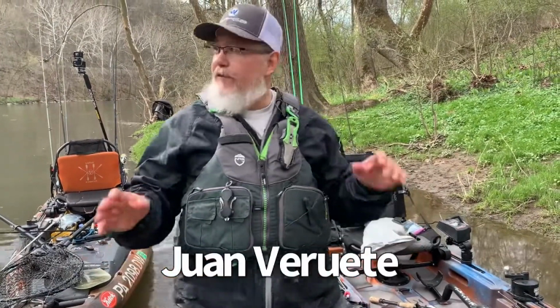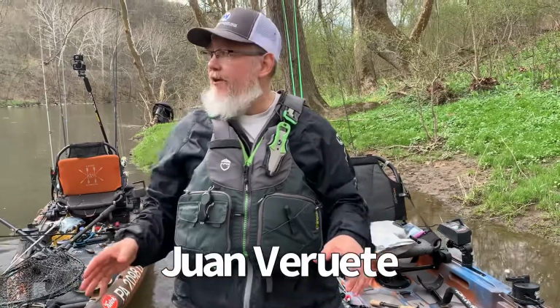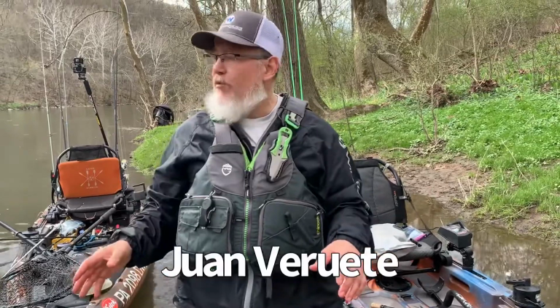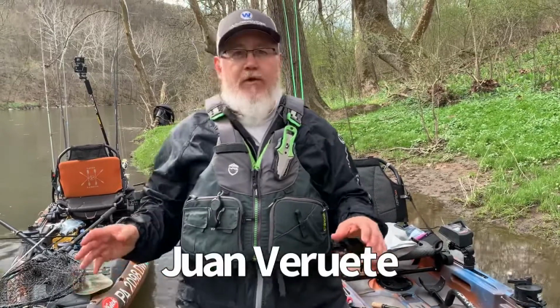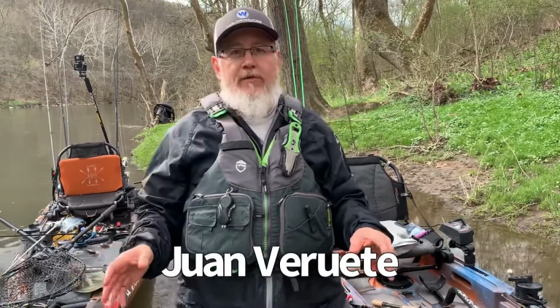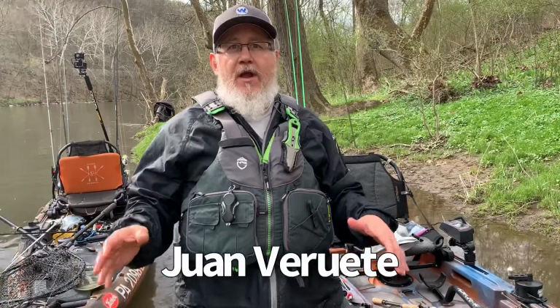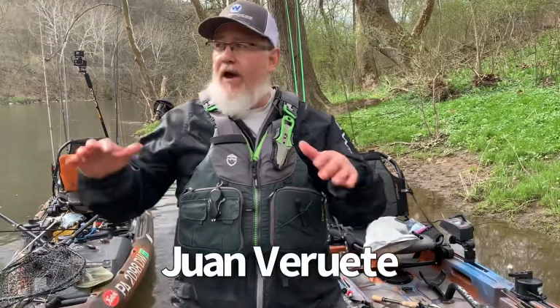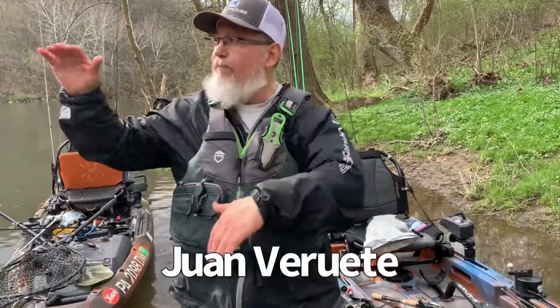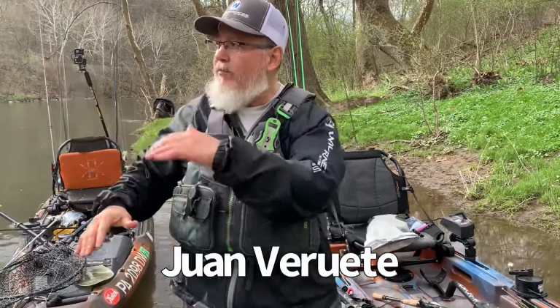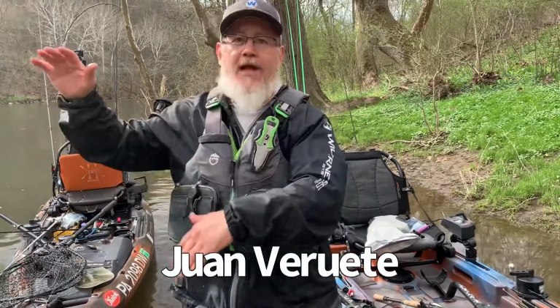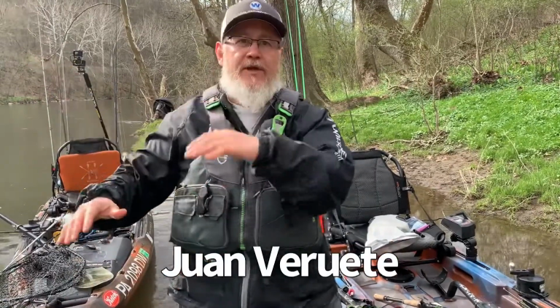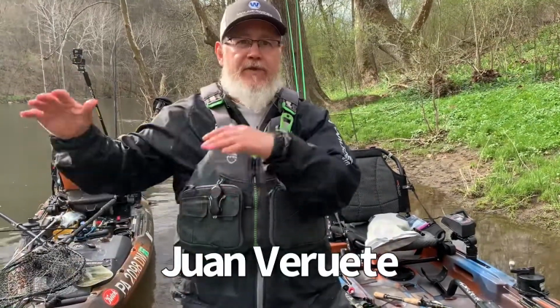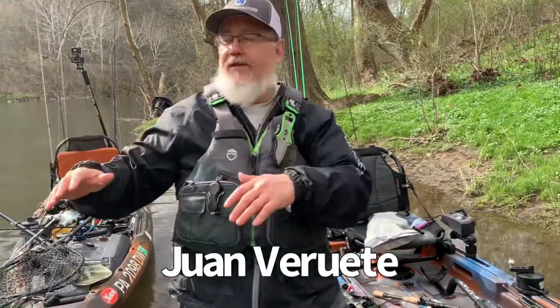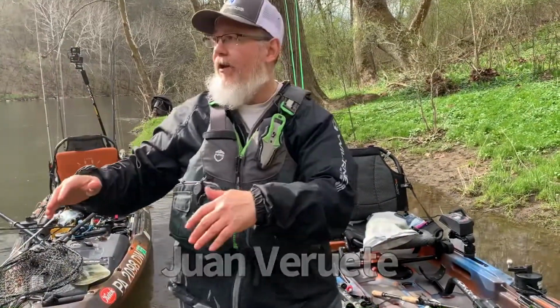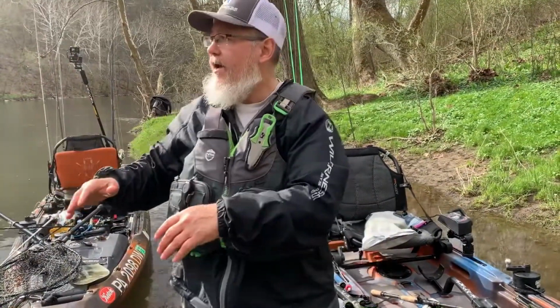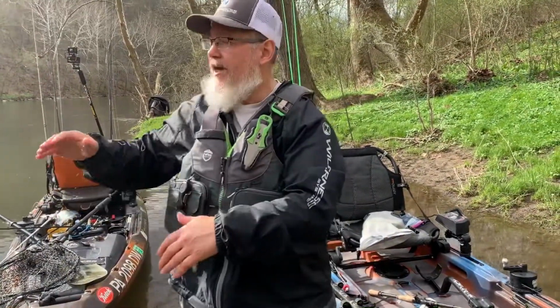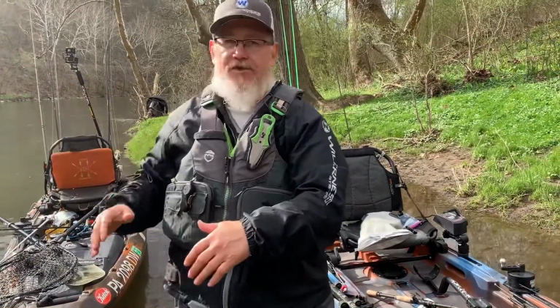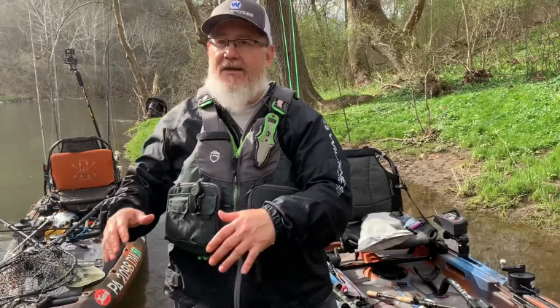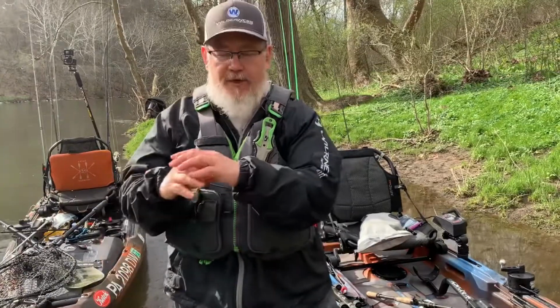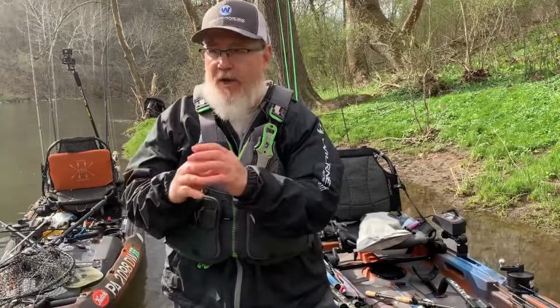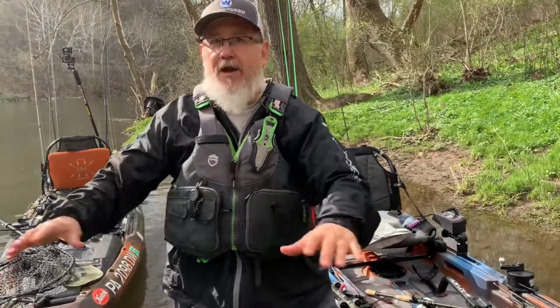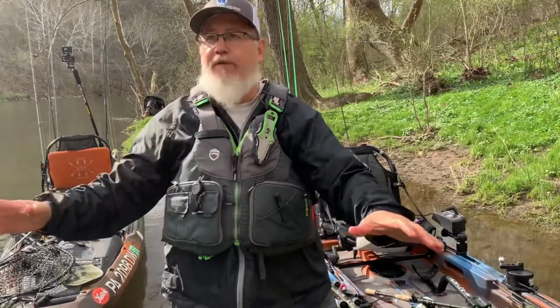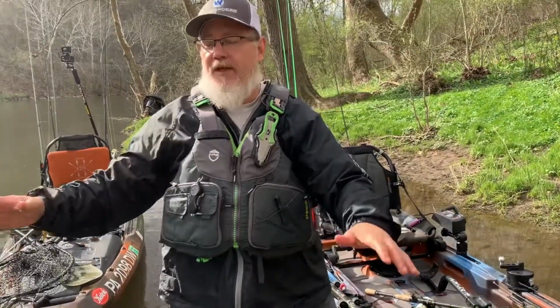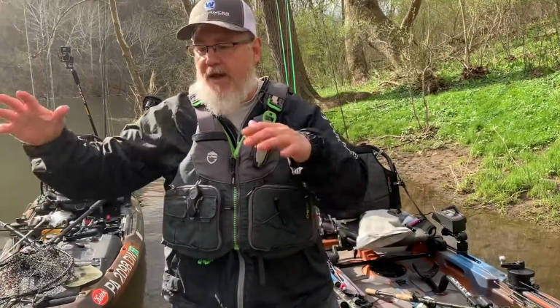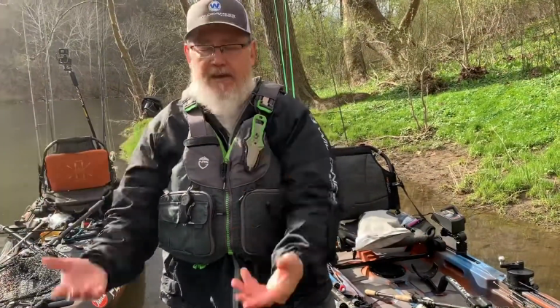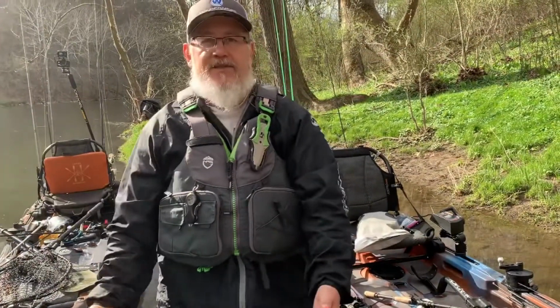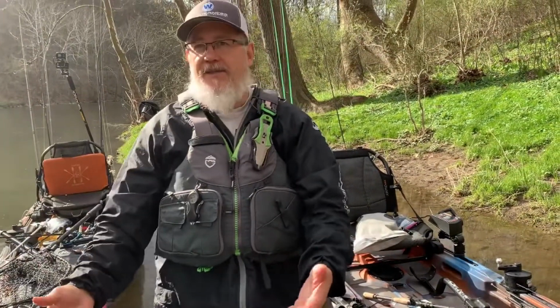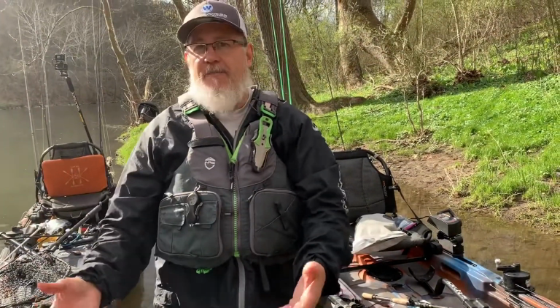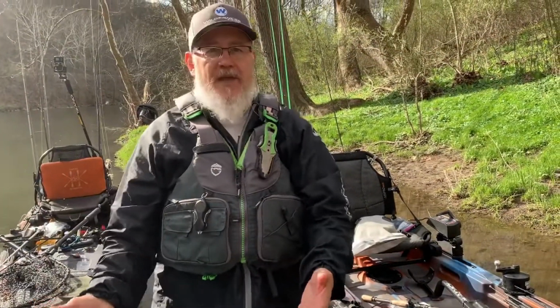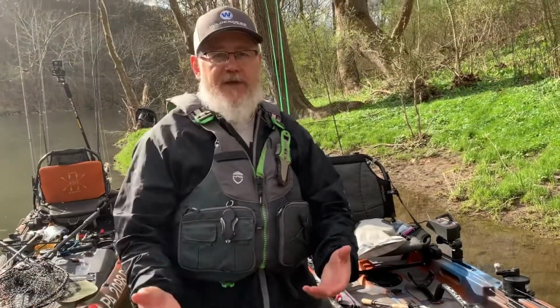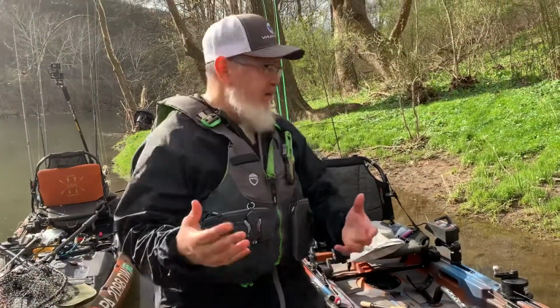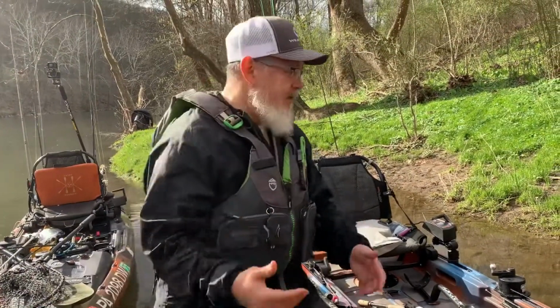We're fishing here in spring on a river and we've got multiple depths here that we've got to deal with, and it changes drastically from like a couple feet deep down to like six, eight, maybe ten feet deep sections.